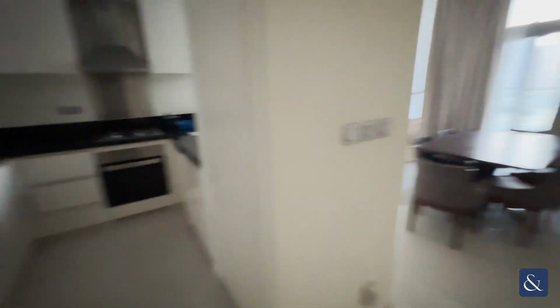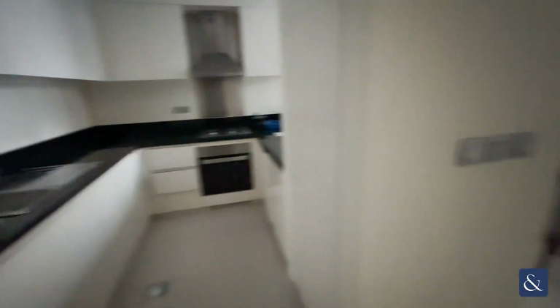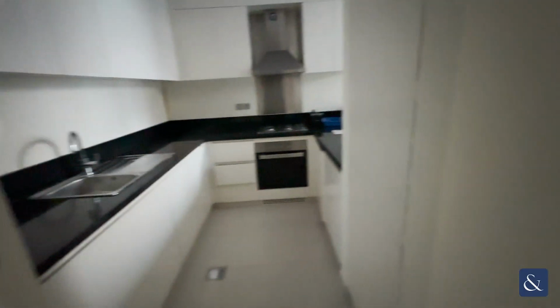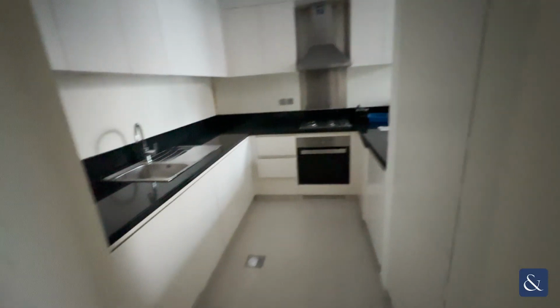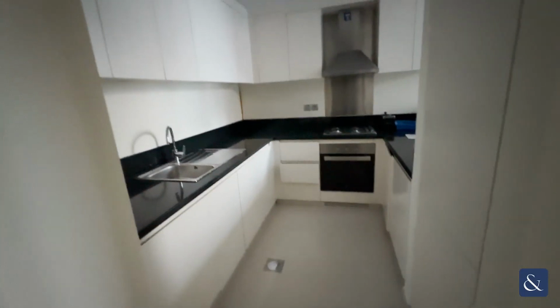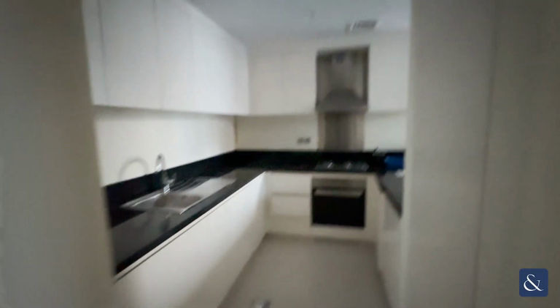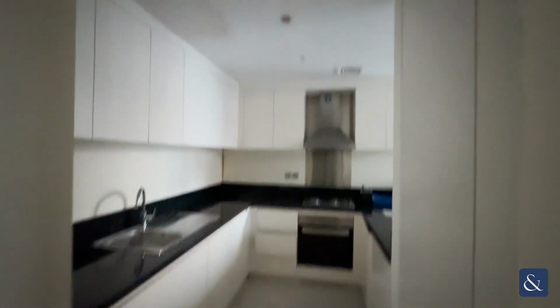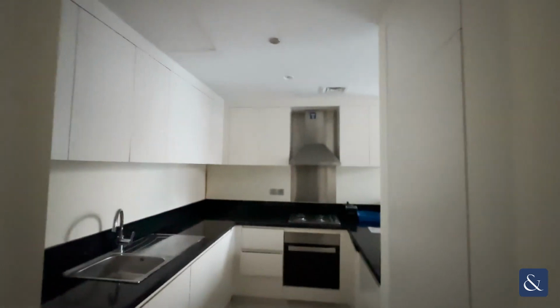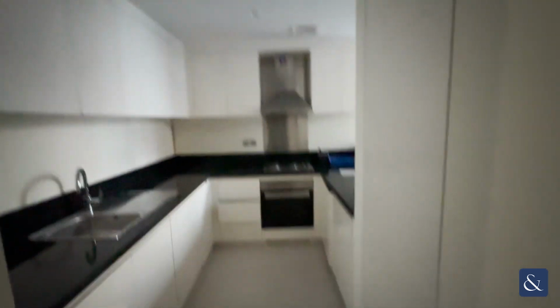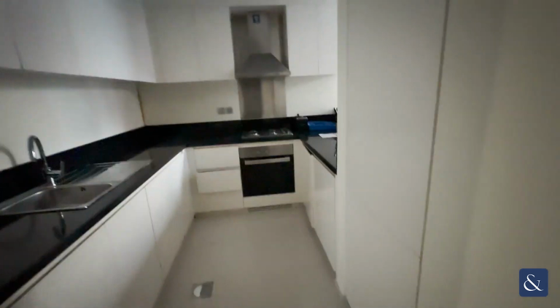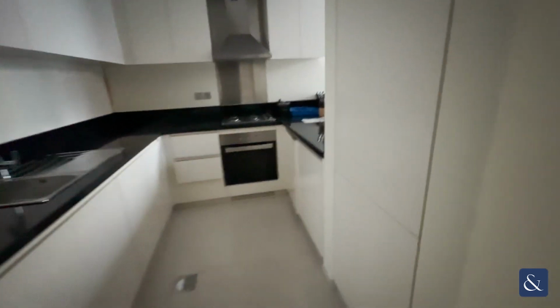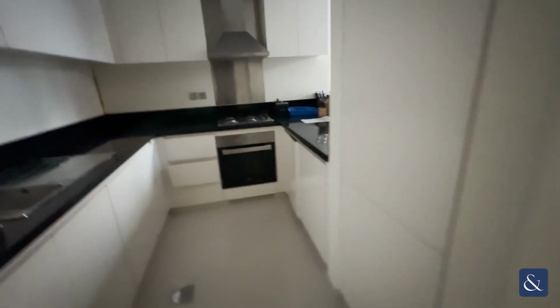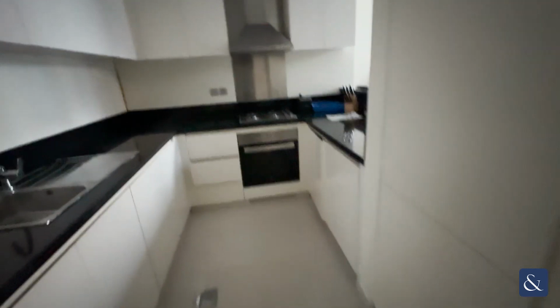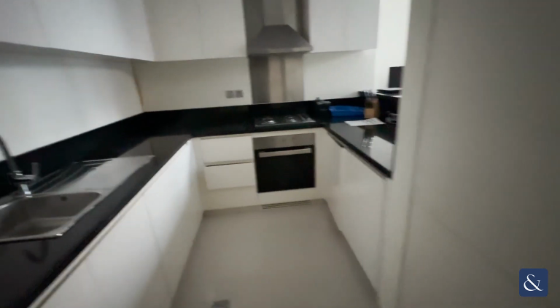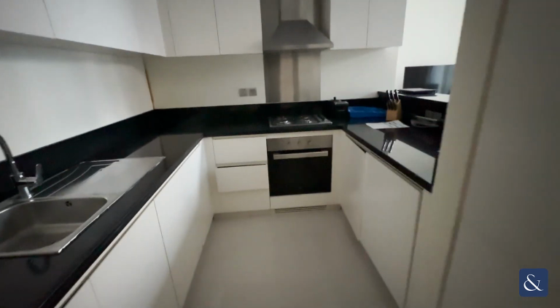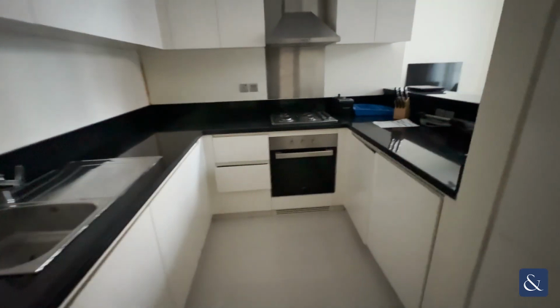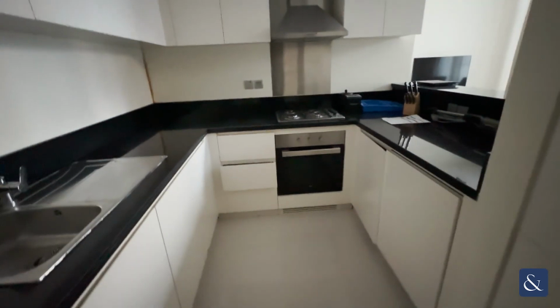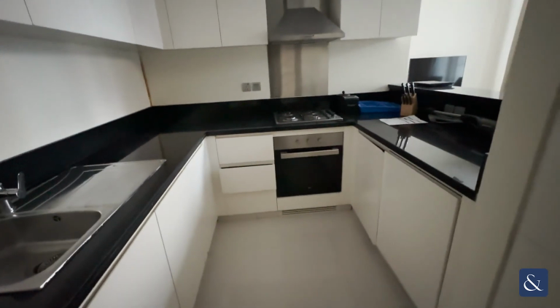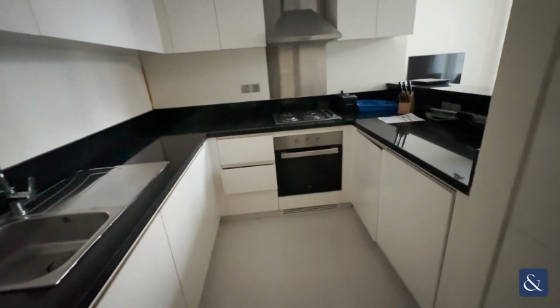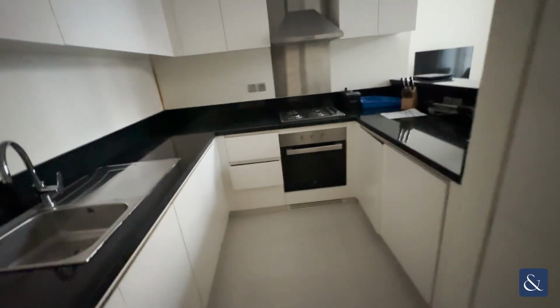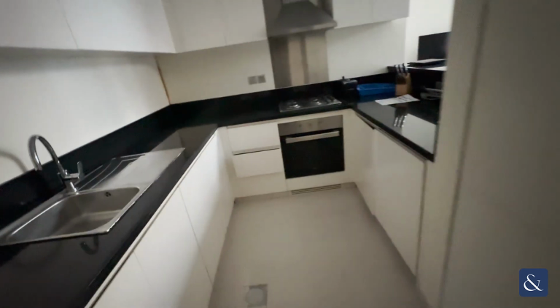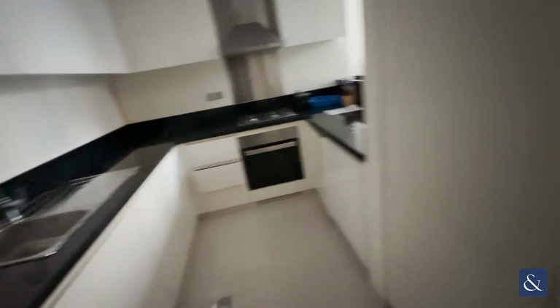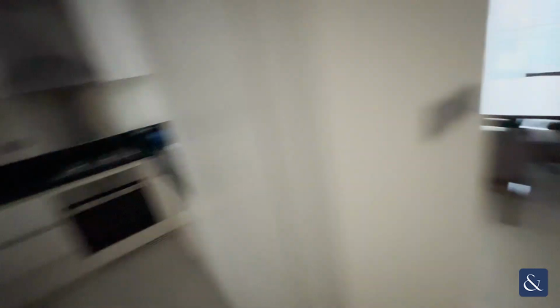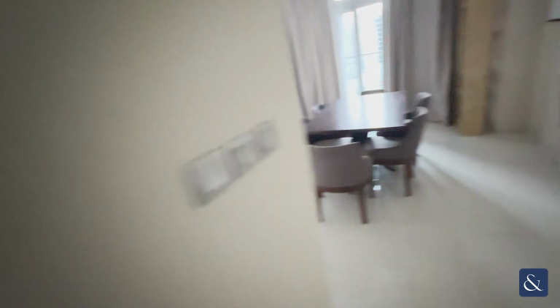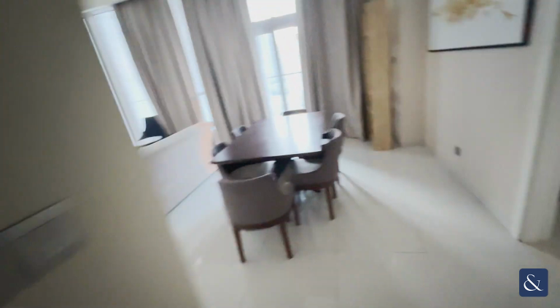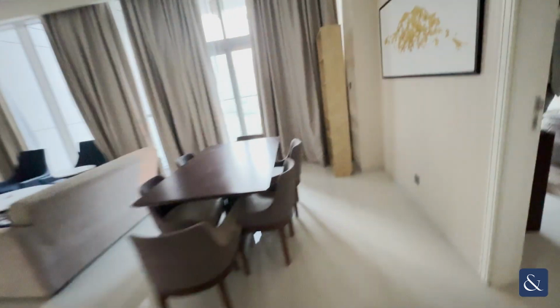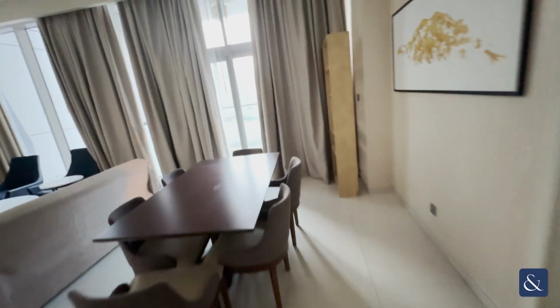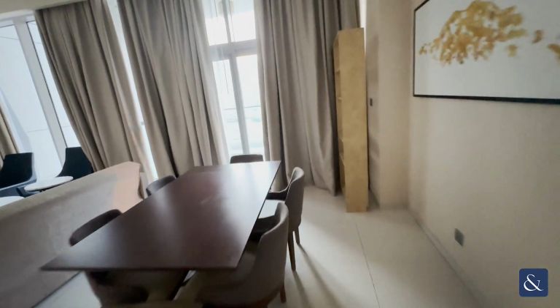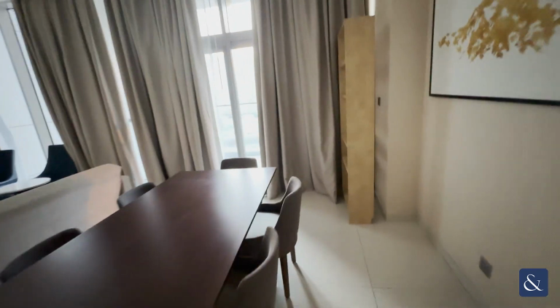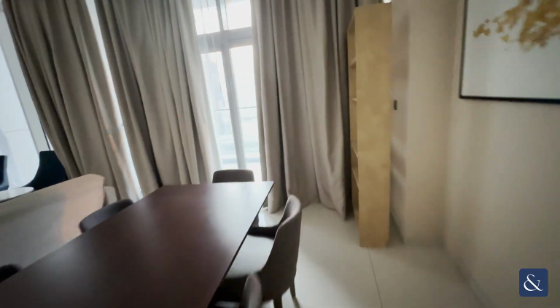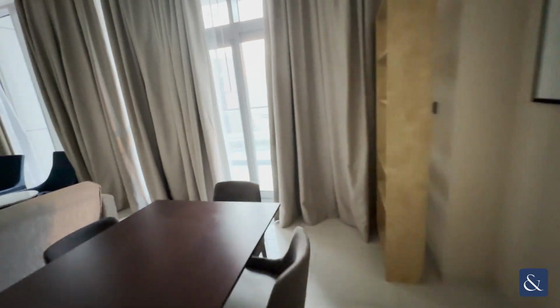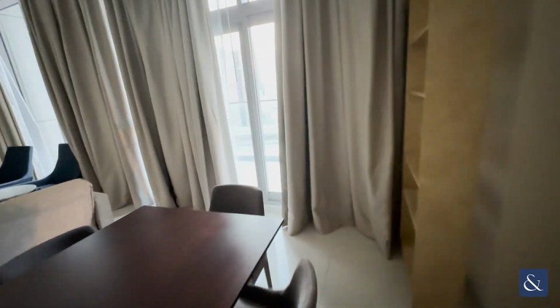Kitchen — you've got all the appliances built-in, so fridge, freezer, and built-in cooker as well. And then access to the balcony.